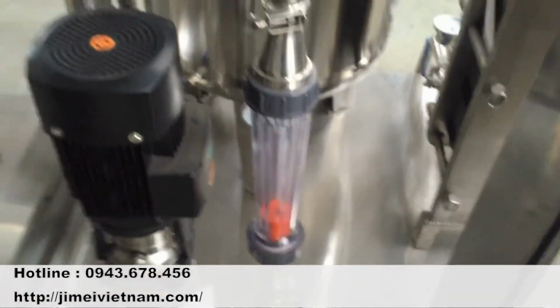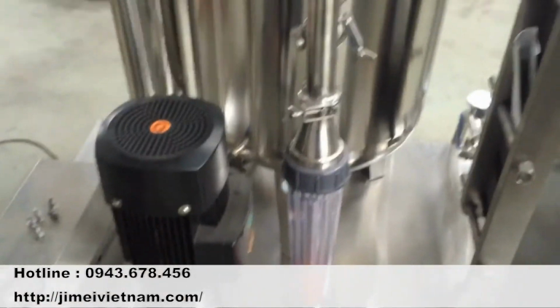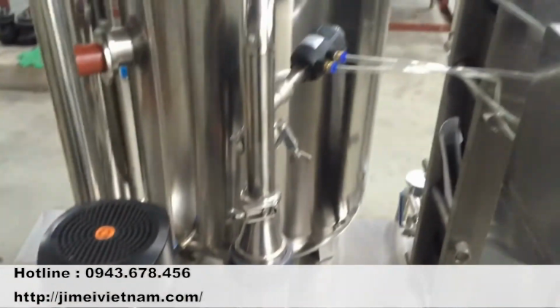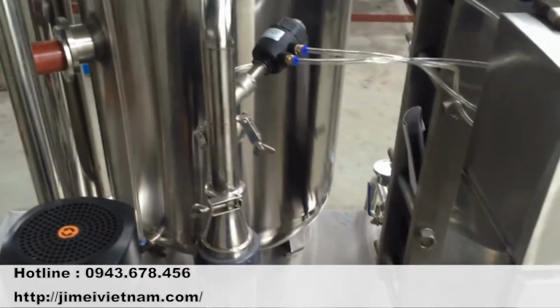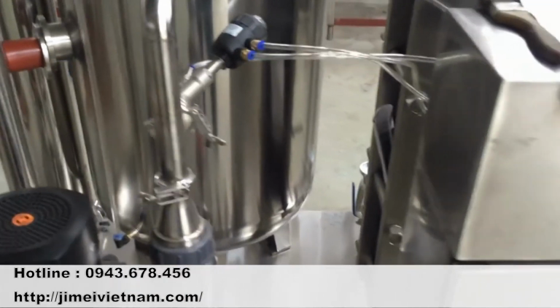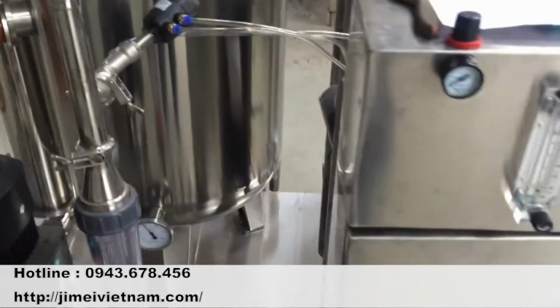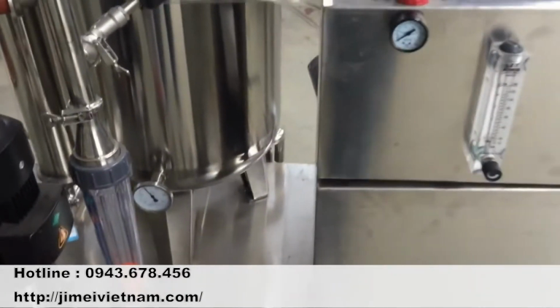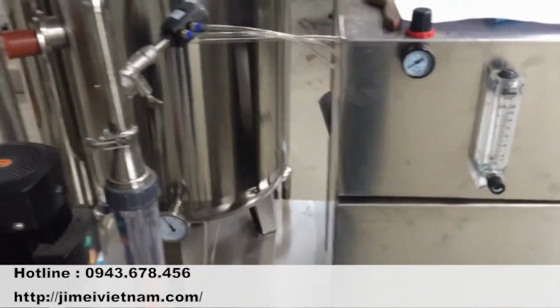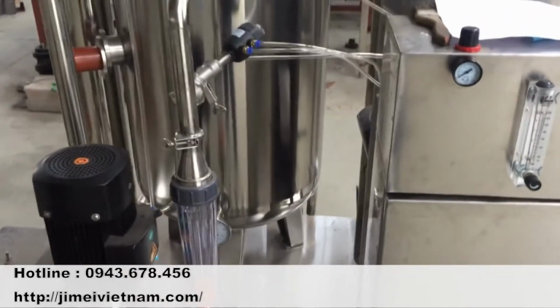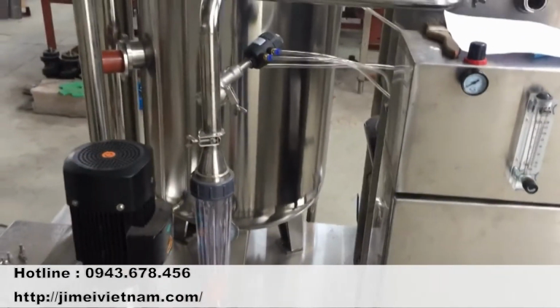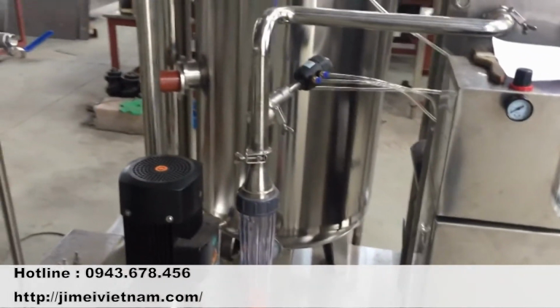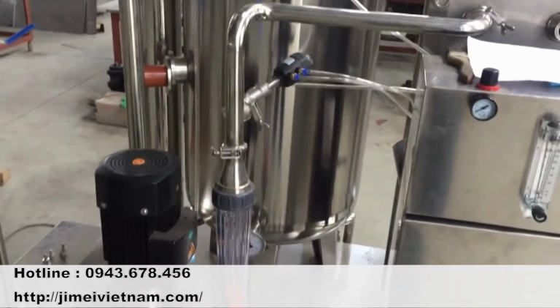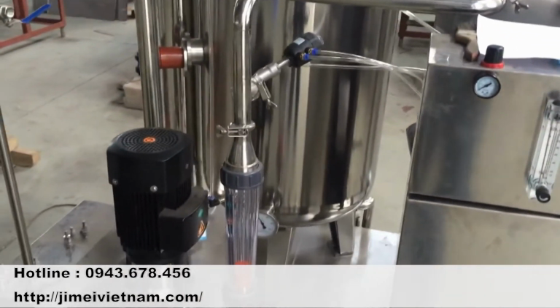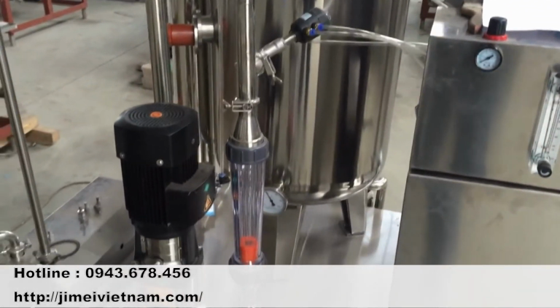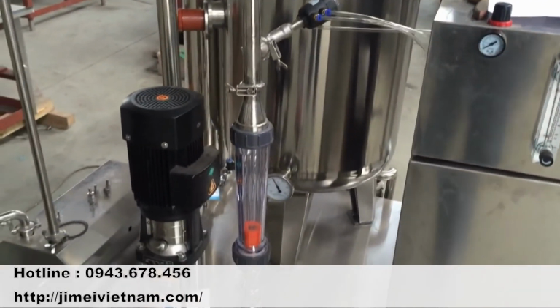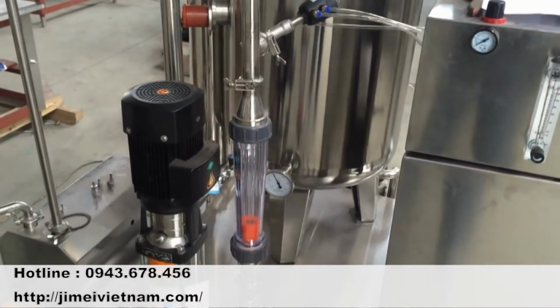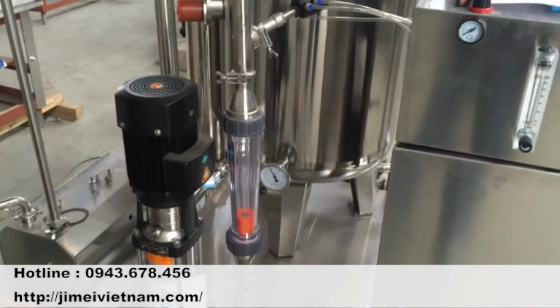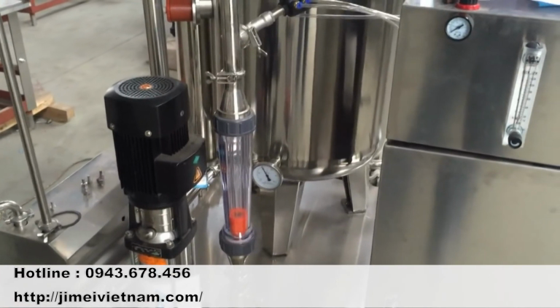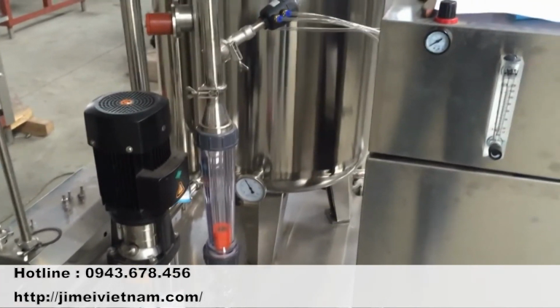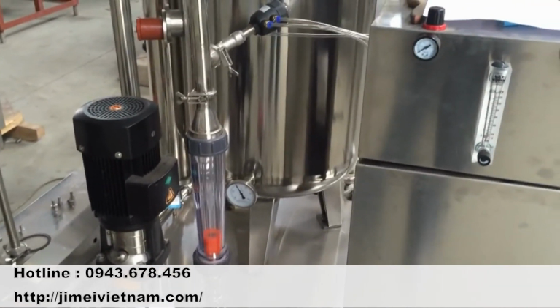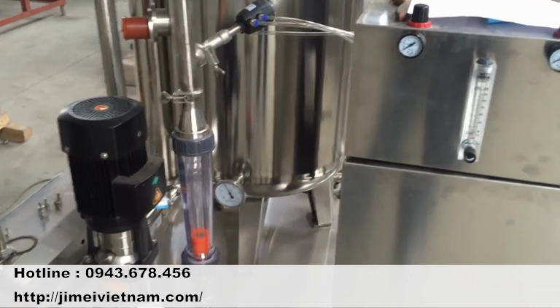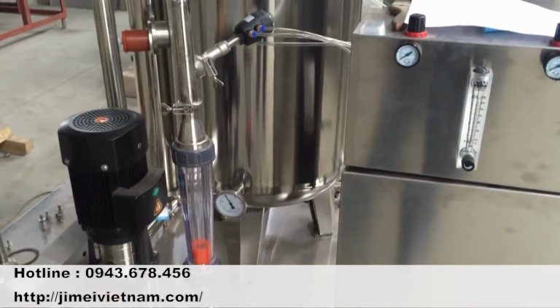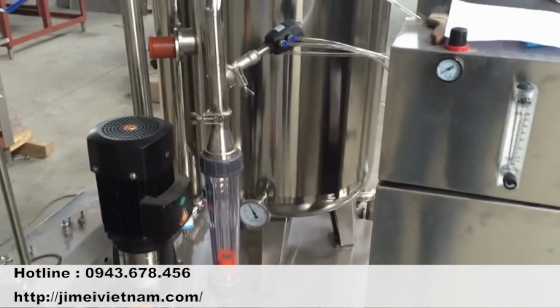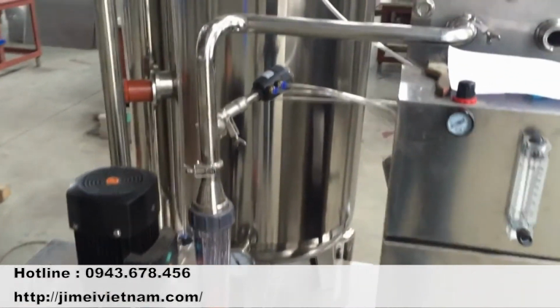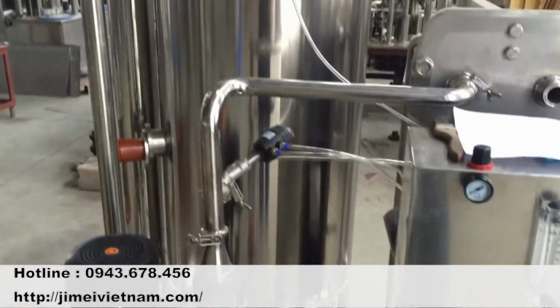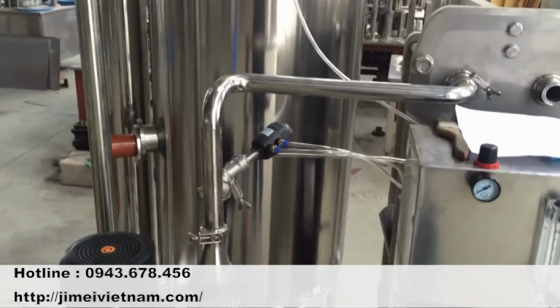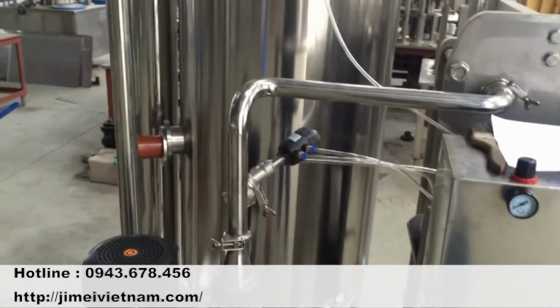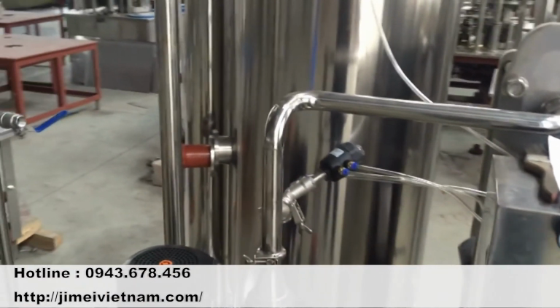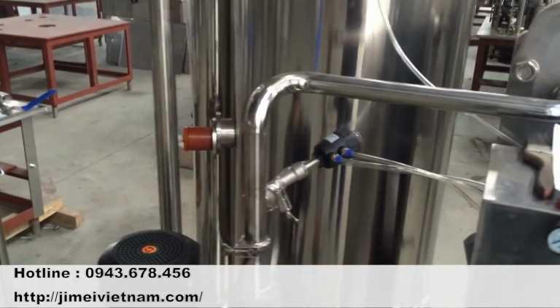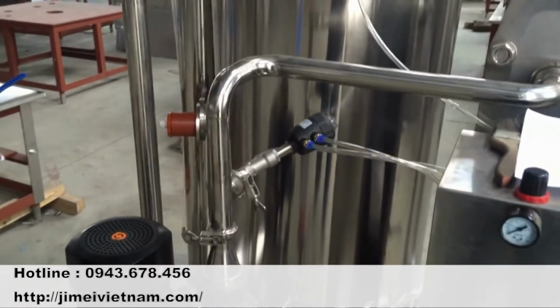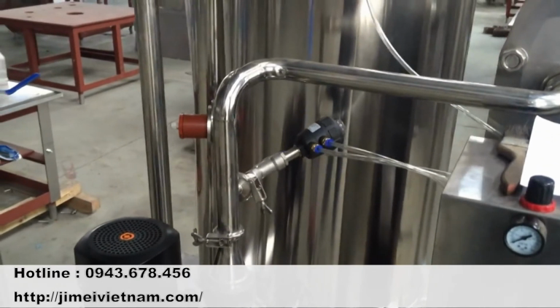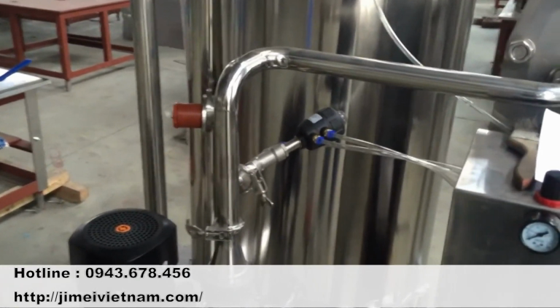Along with the drawing, I will show you, and you can also check the video. We will see after you recheck with the machine.